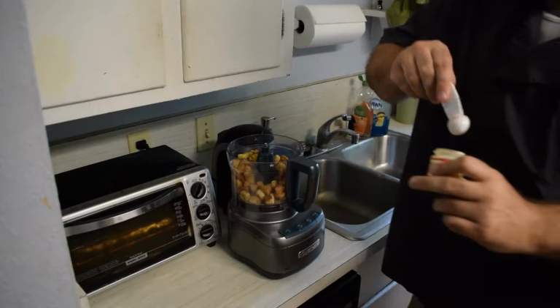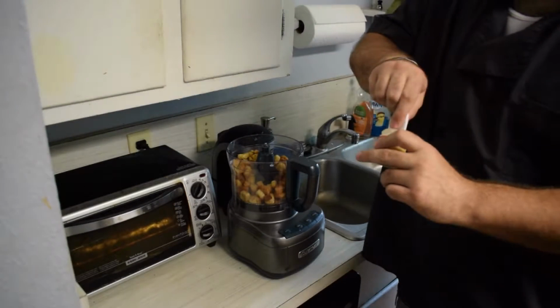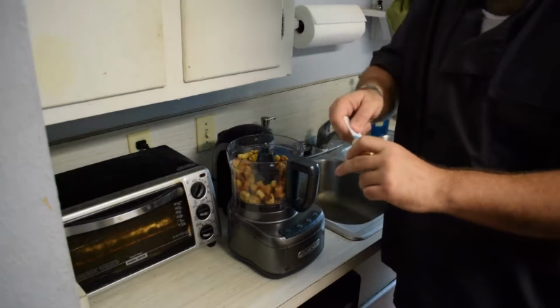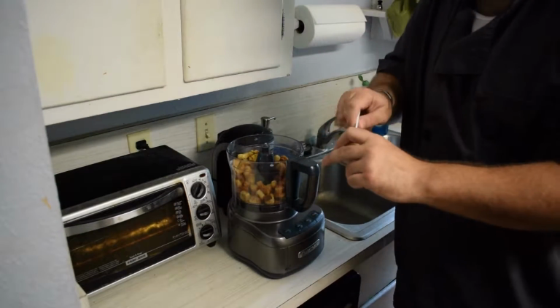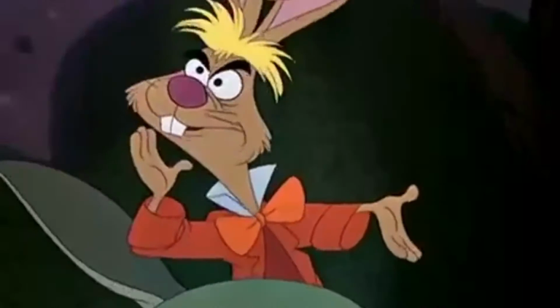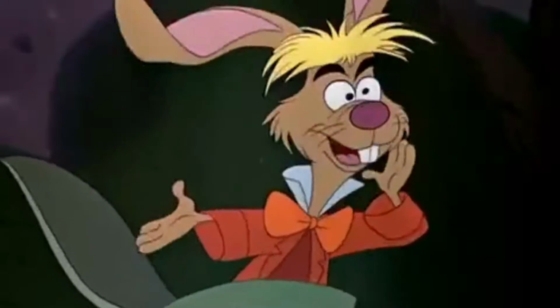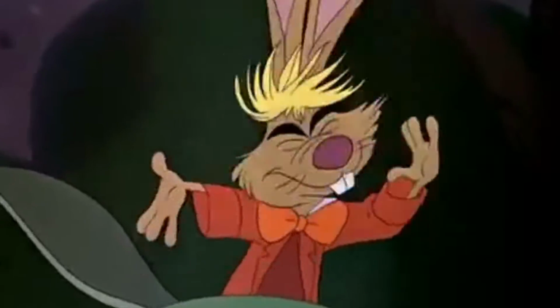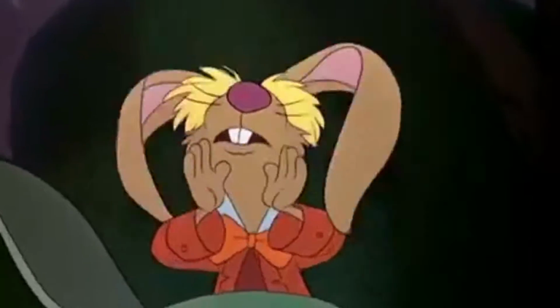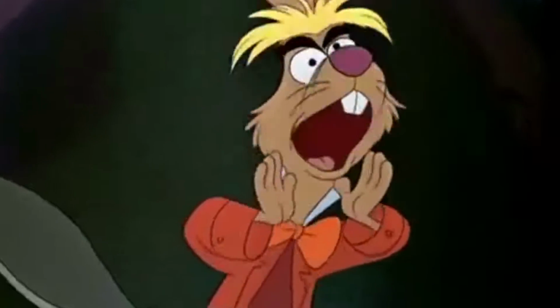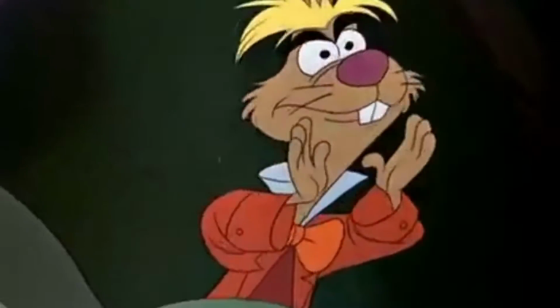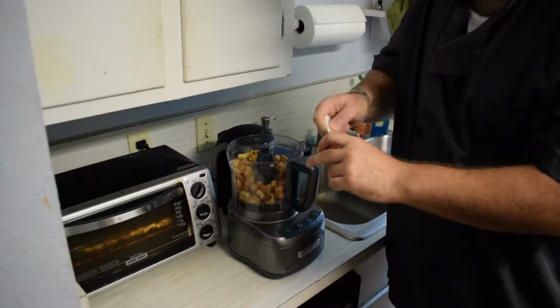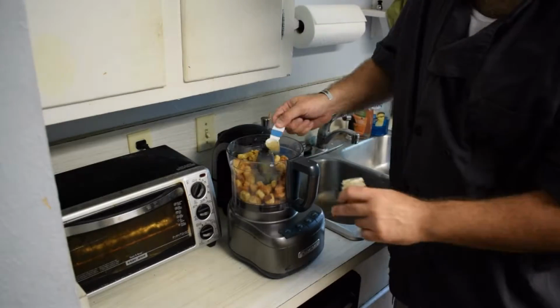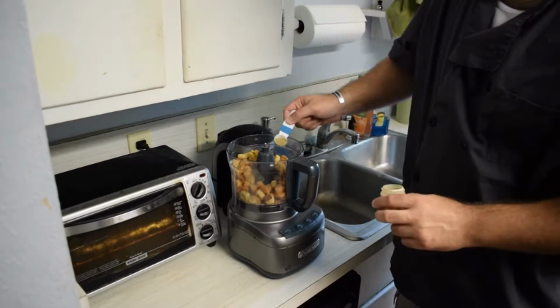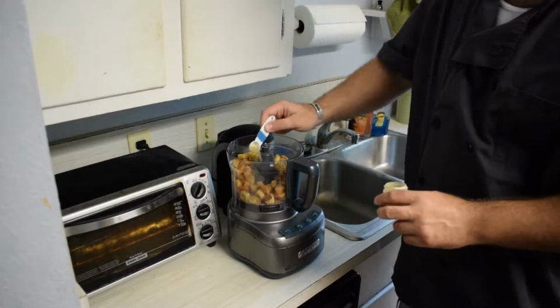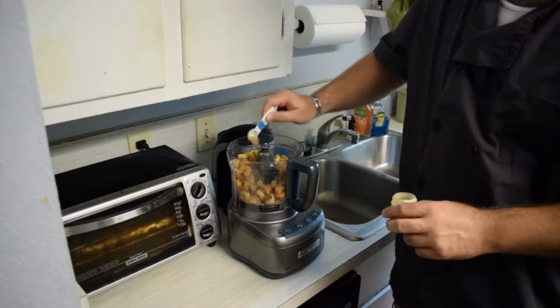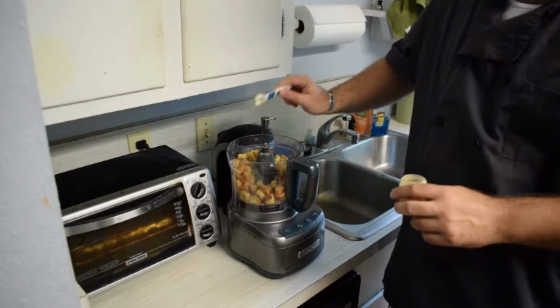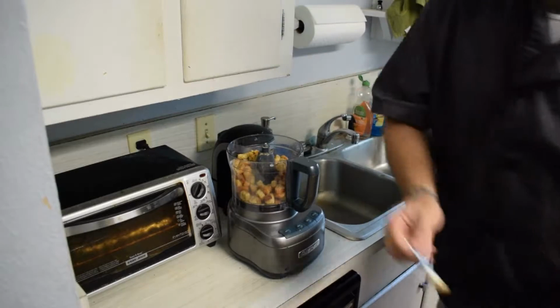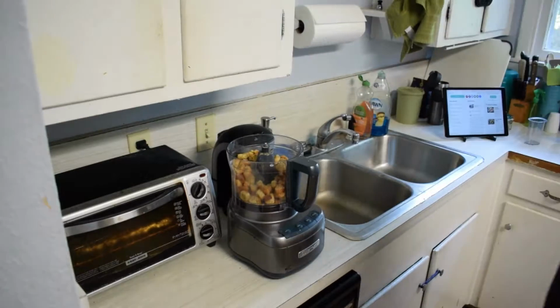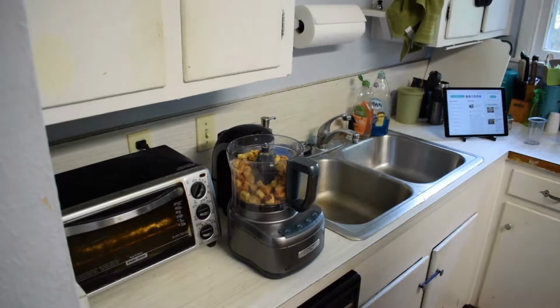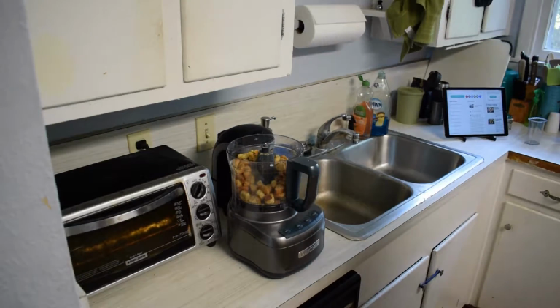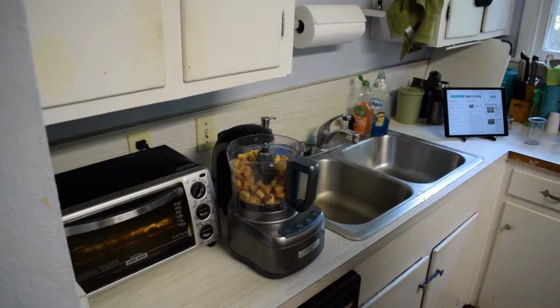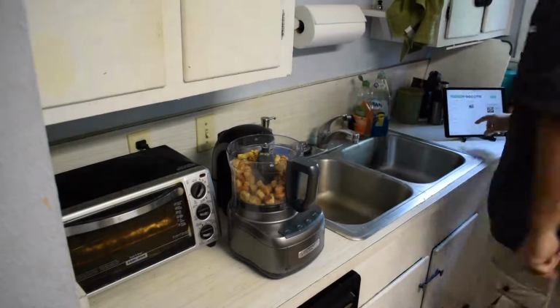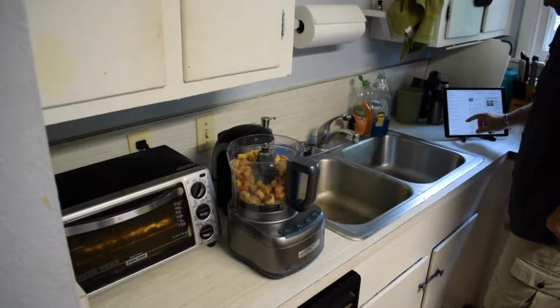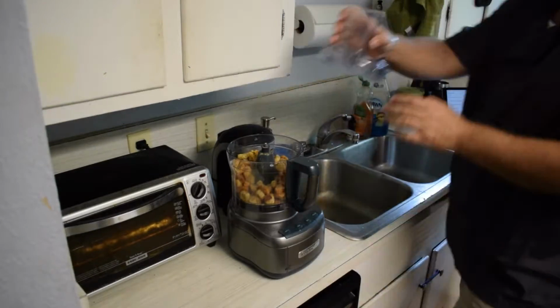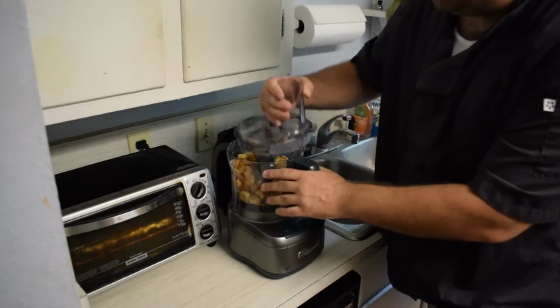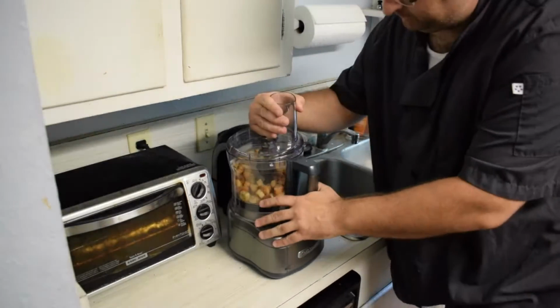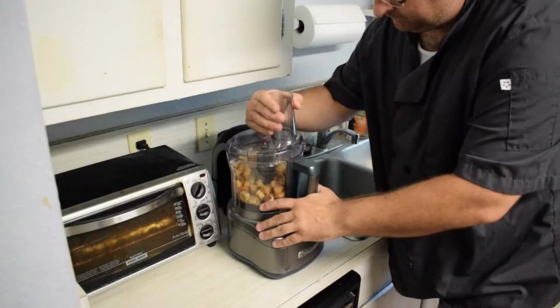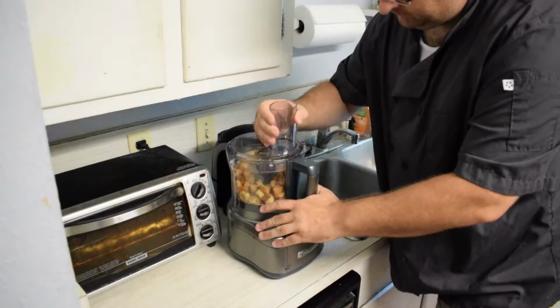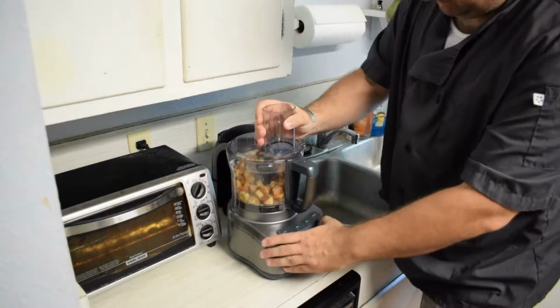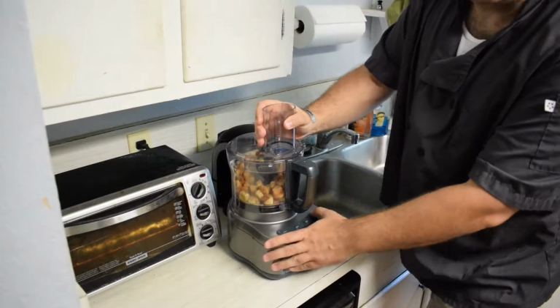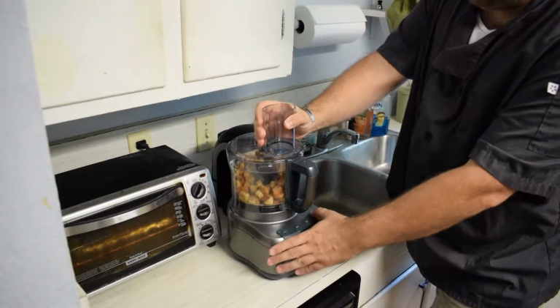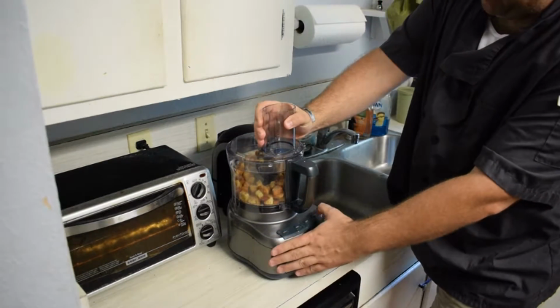Same thing with the thyme. The thyme! Who's got the thyme? We have a lot of meat to flavor so don't be shy. Pulse until mixed — we're looking for panko.